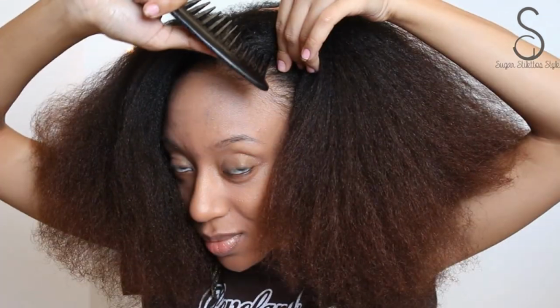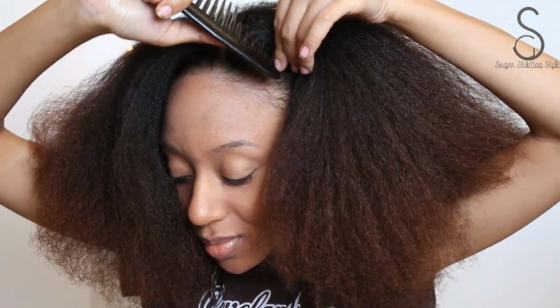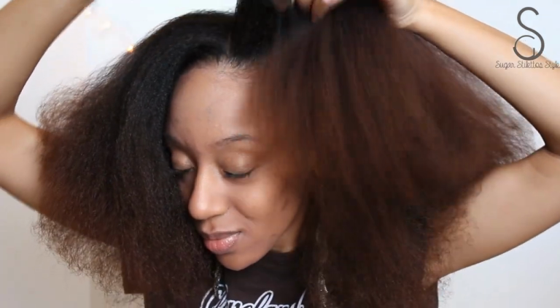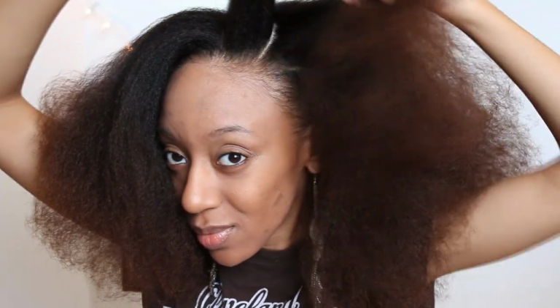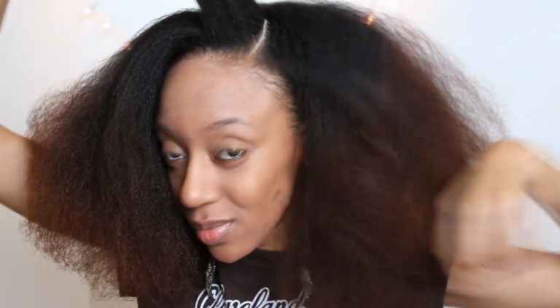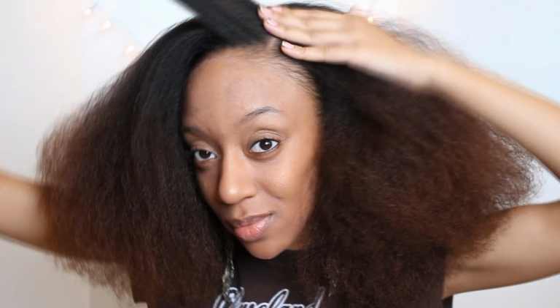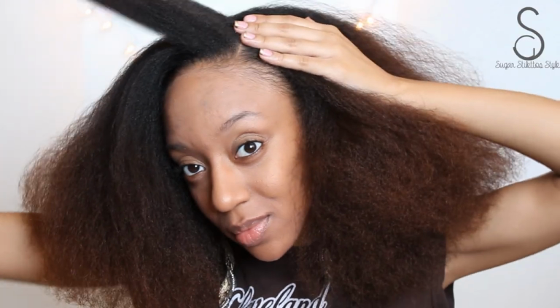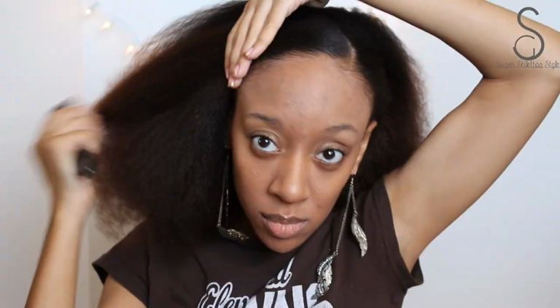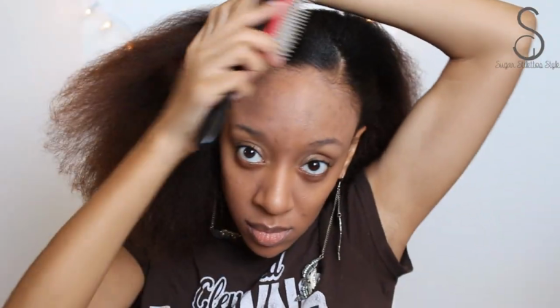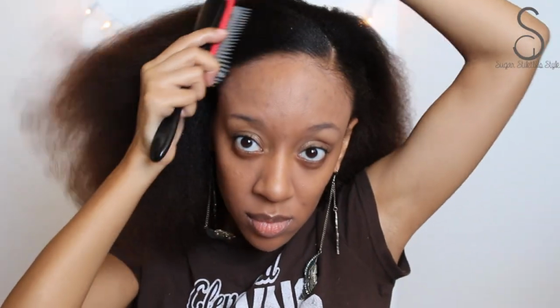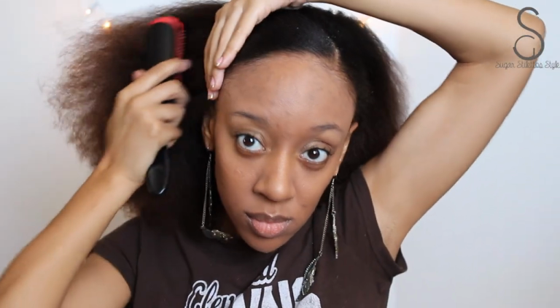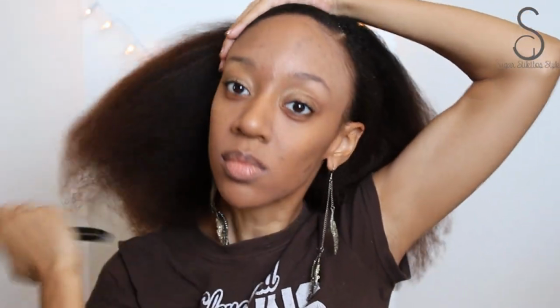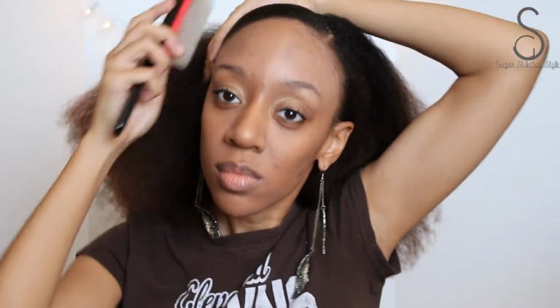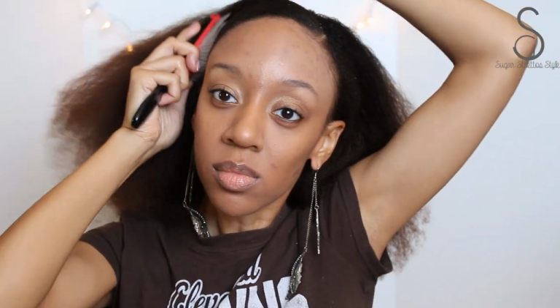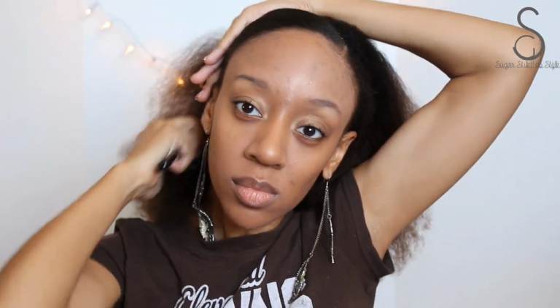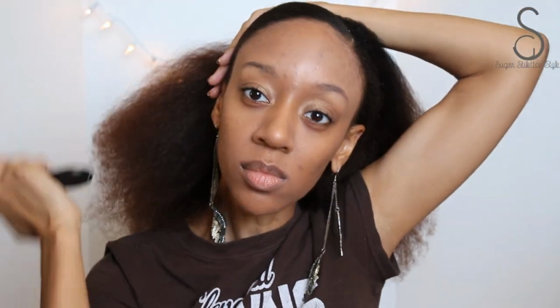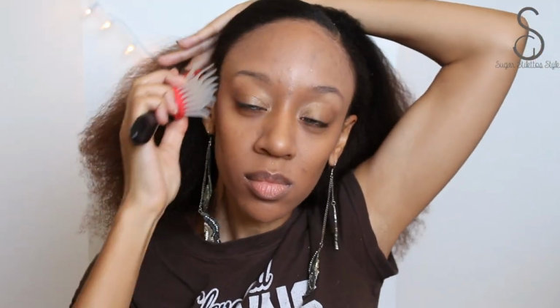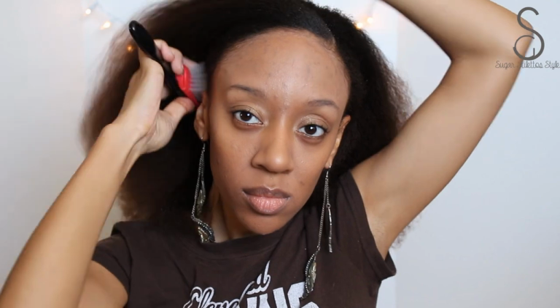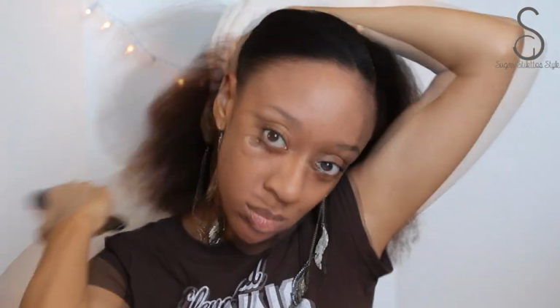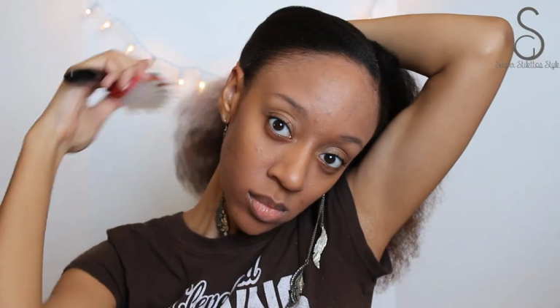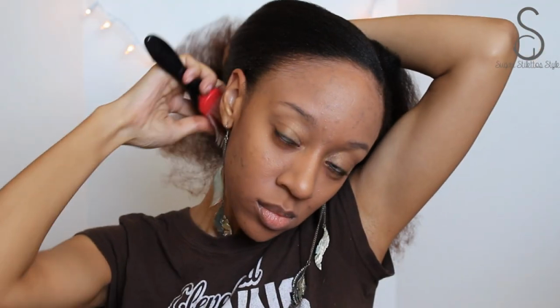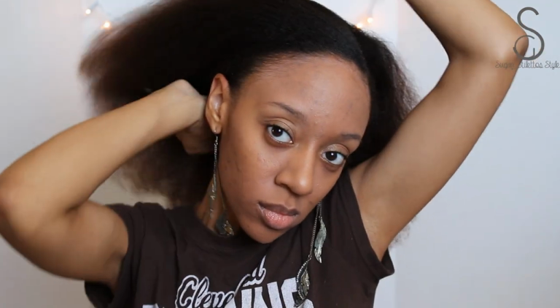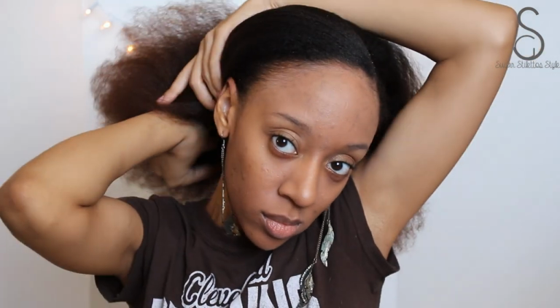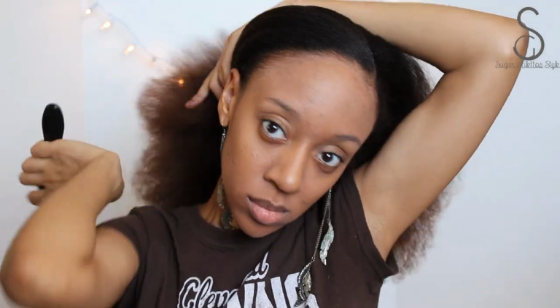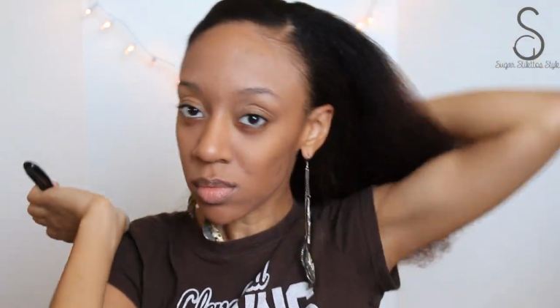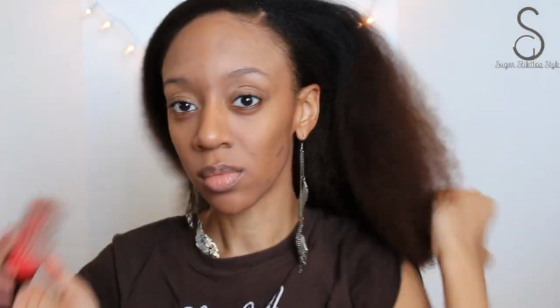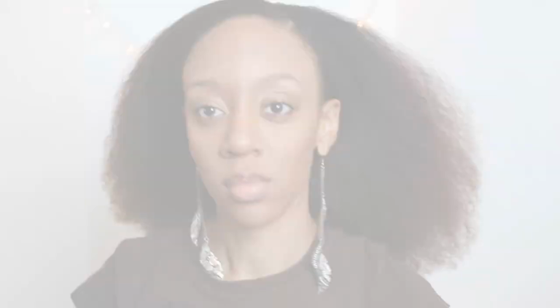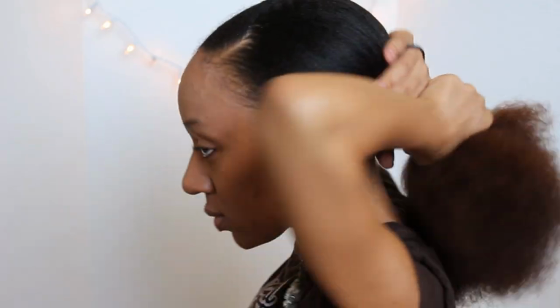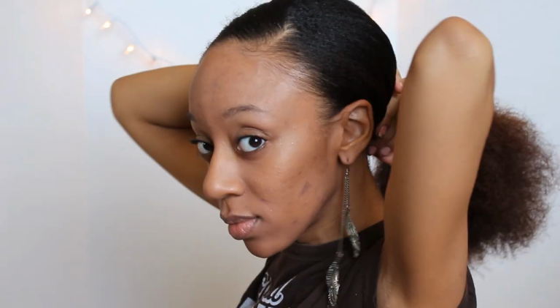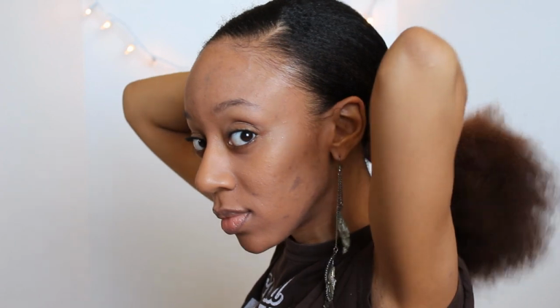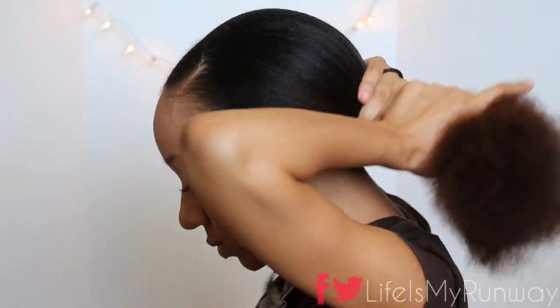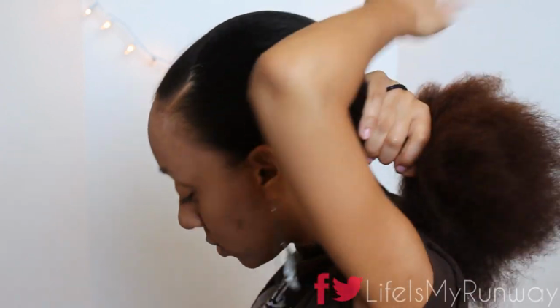And now I'm going to do a side part. I love my side parts — that's like my signature. And once I get the part where I want it, I'm going to push all of this hair into a very loose ponytail.